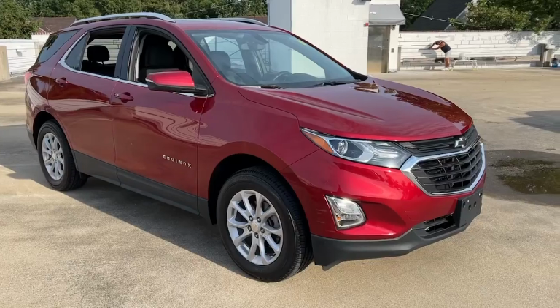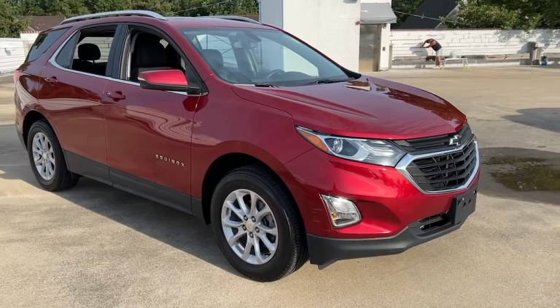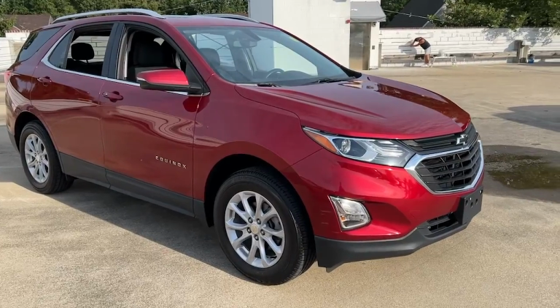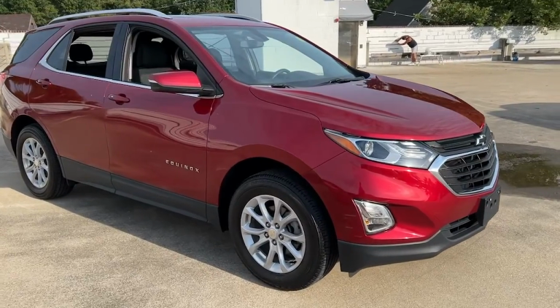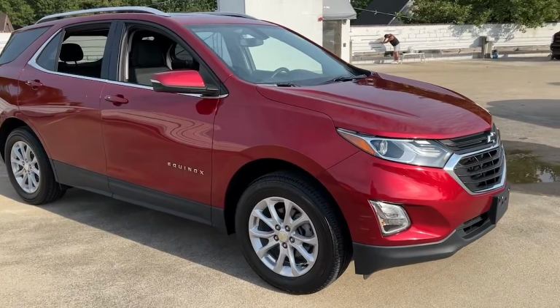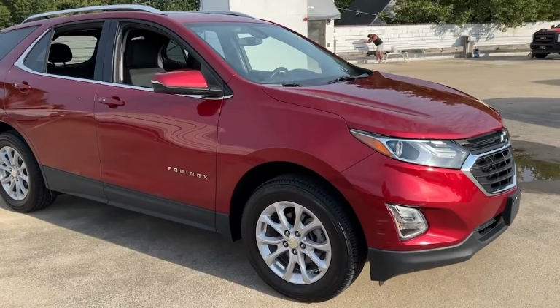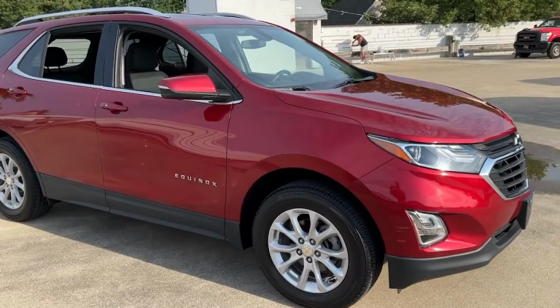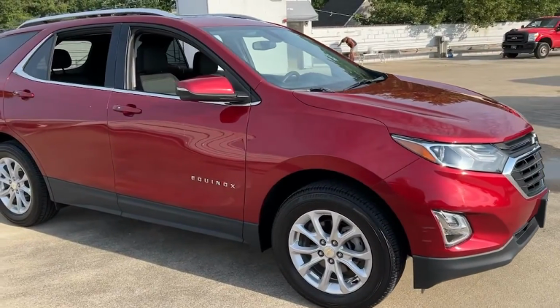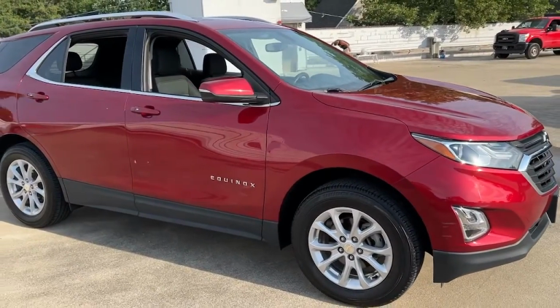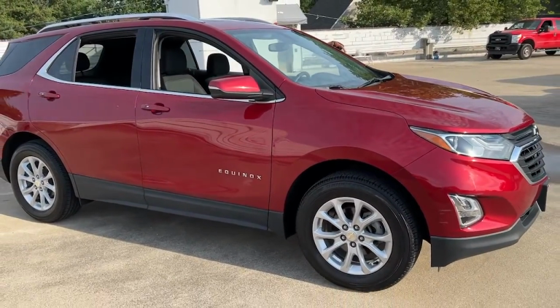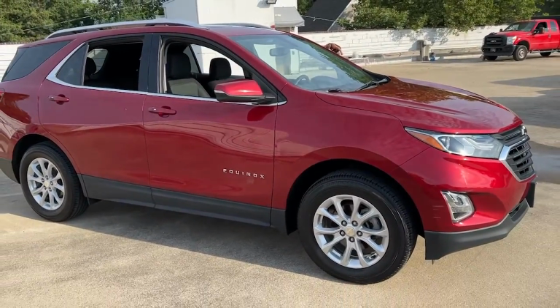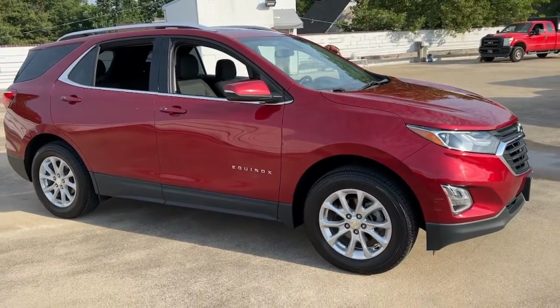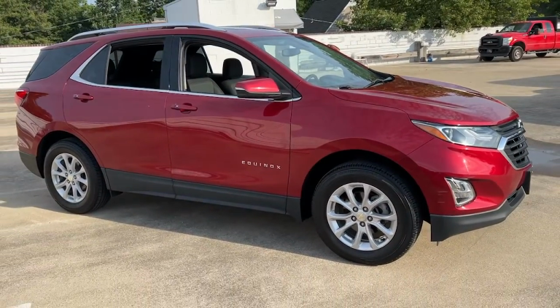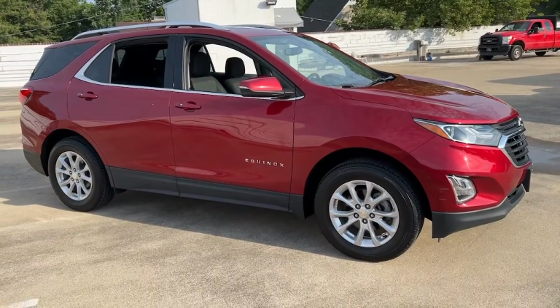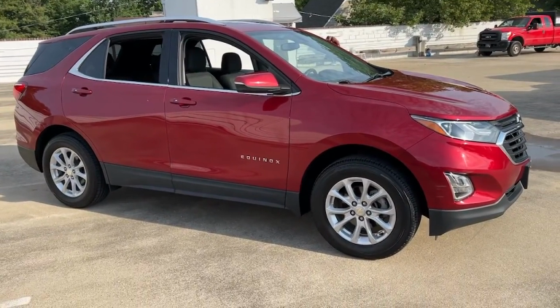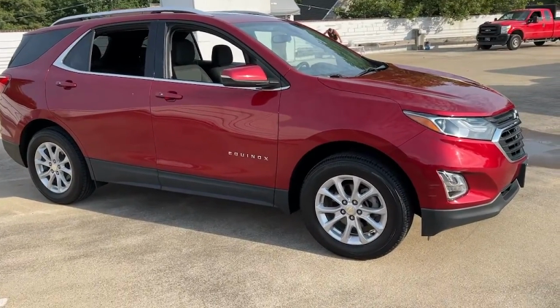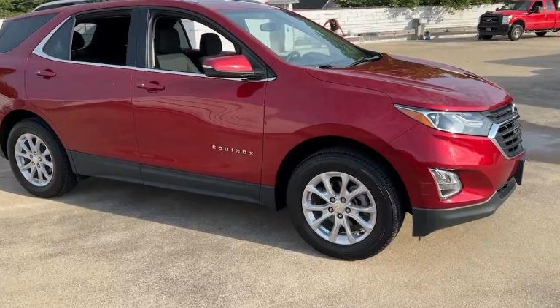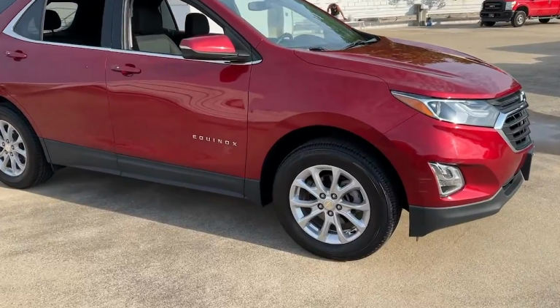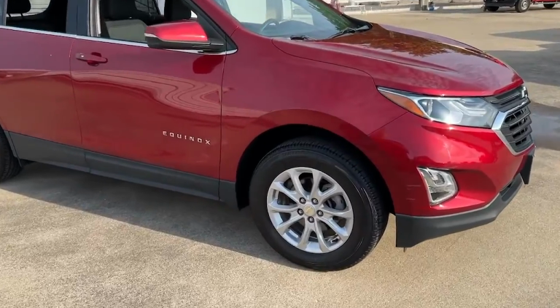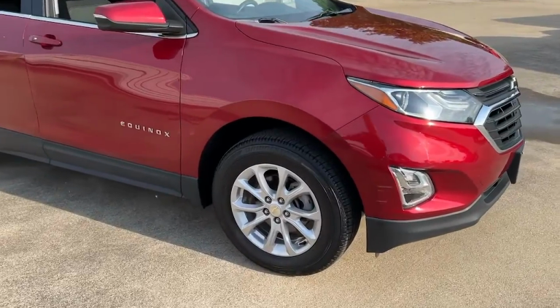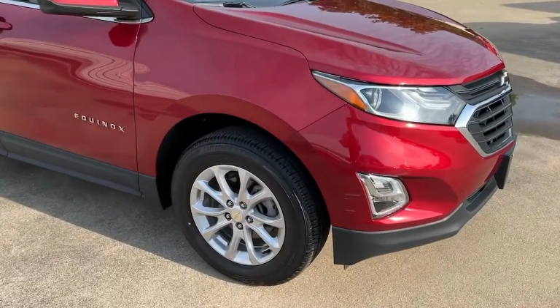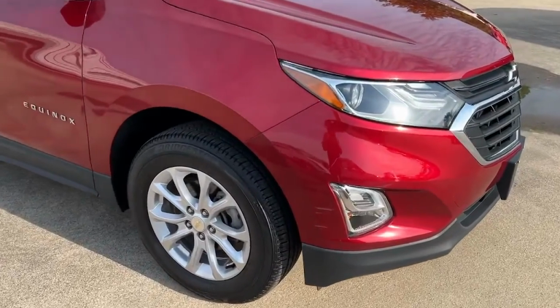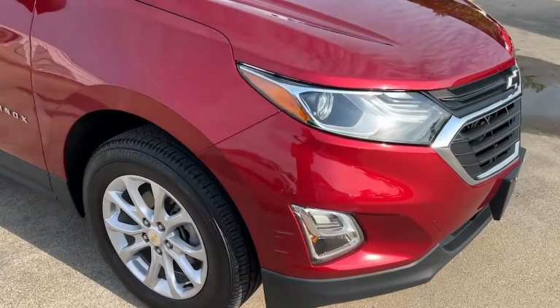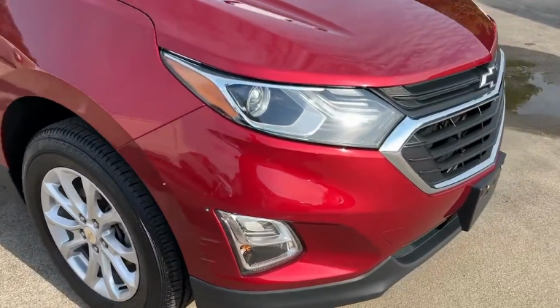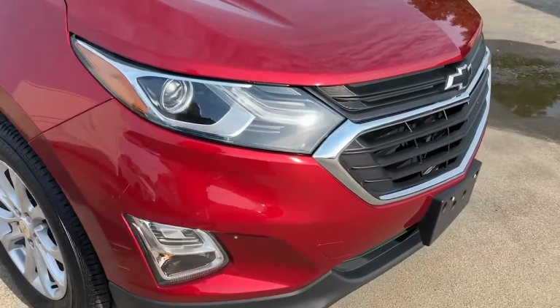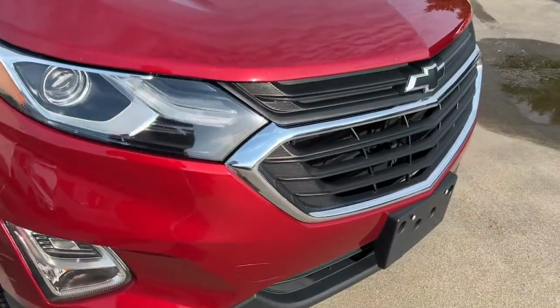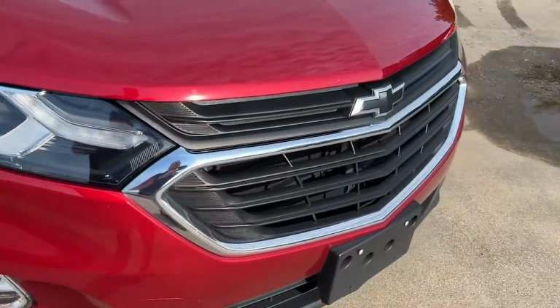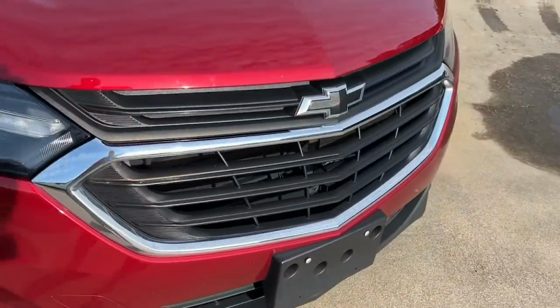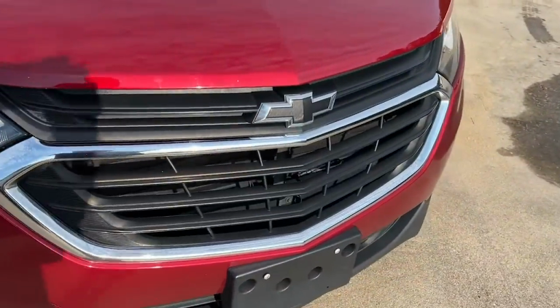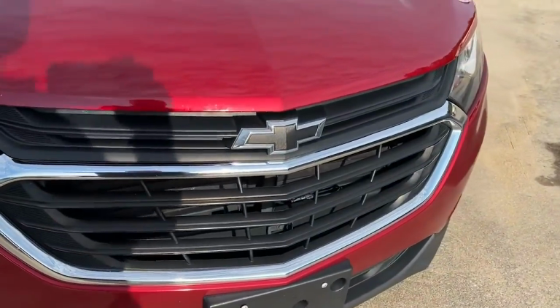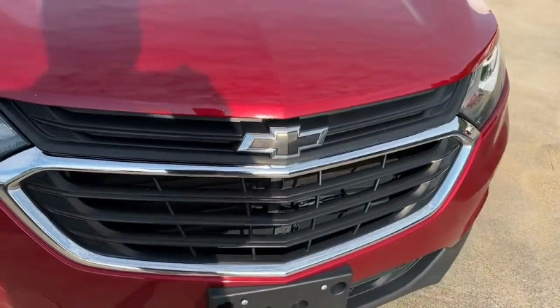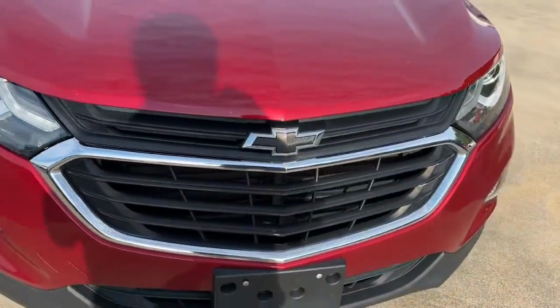You'll have love at first sight with the 2019 Chevrolet Equinox. This vehicle is an outstanding buy with fewer than 60,000 miles on the odometer.